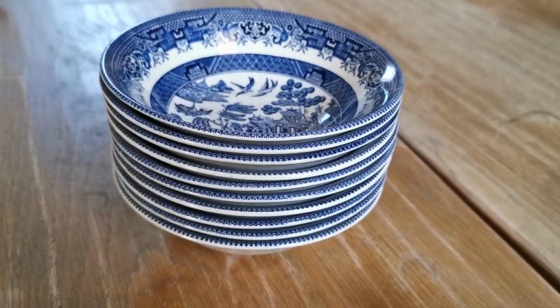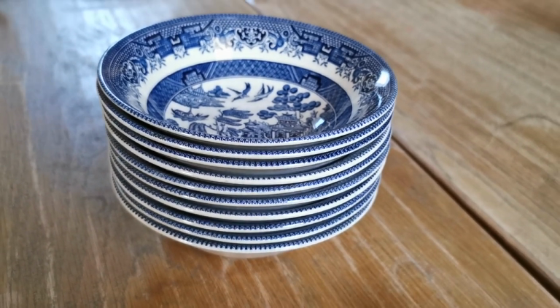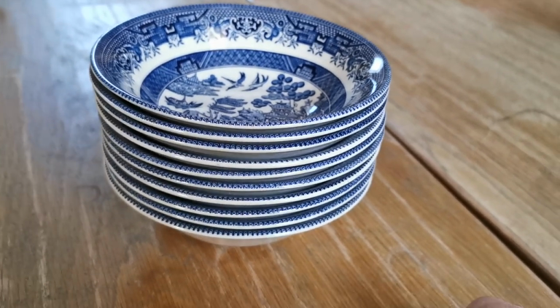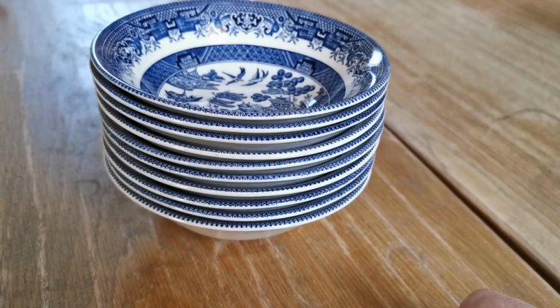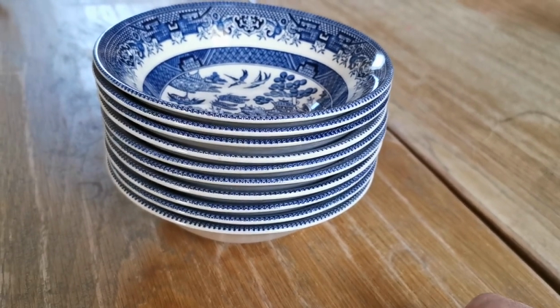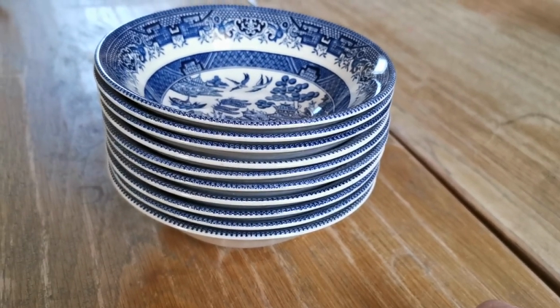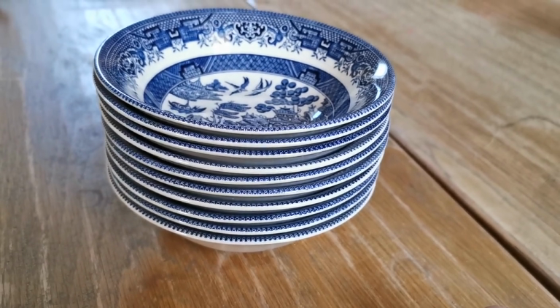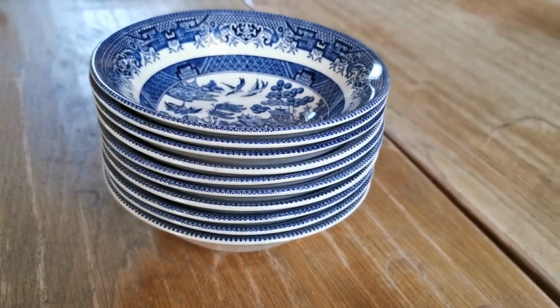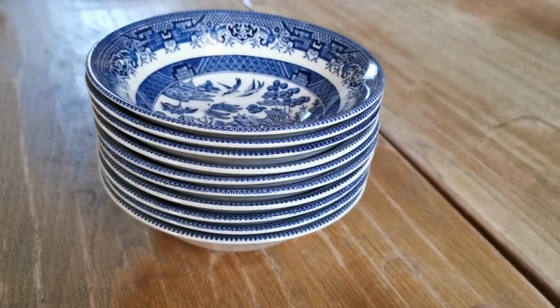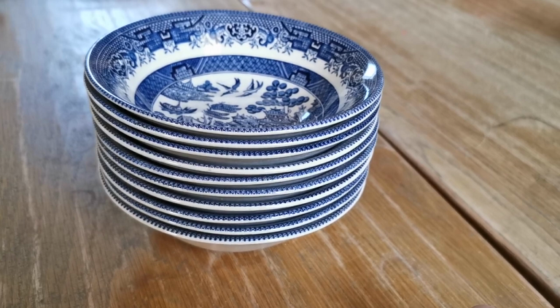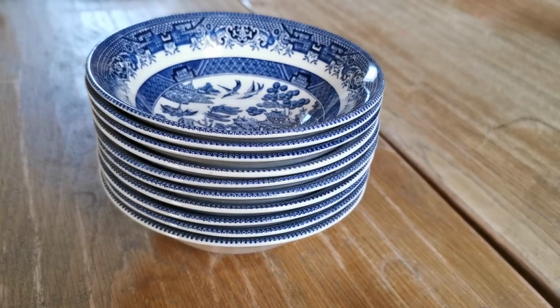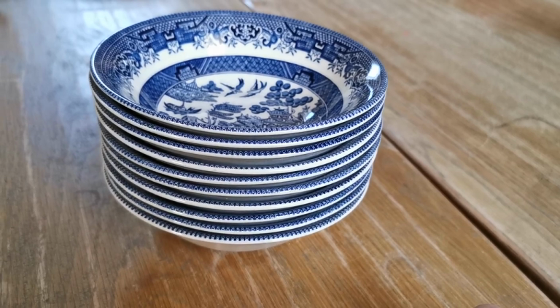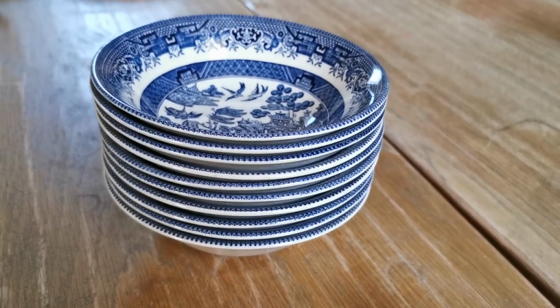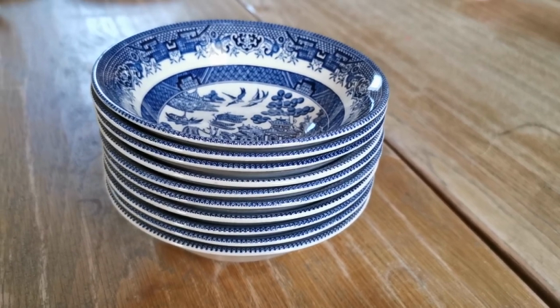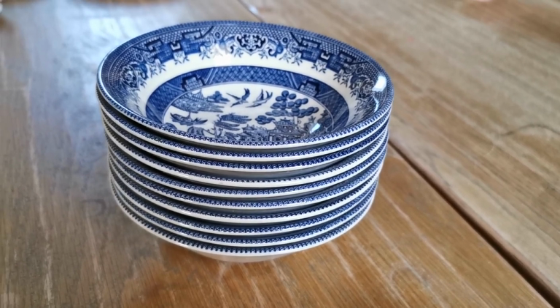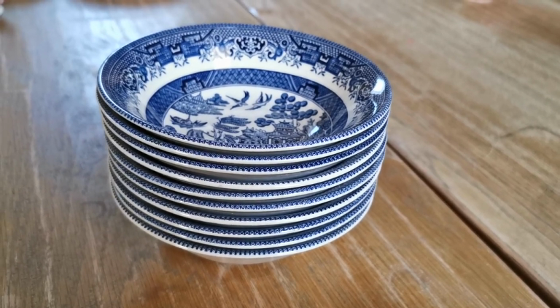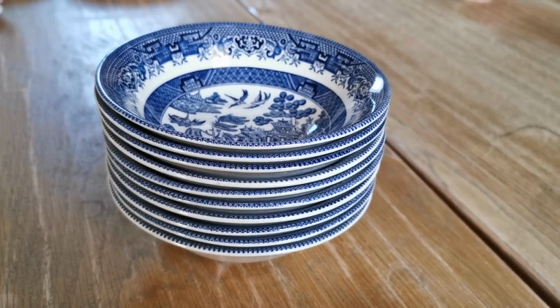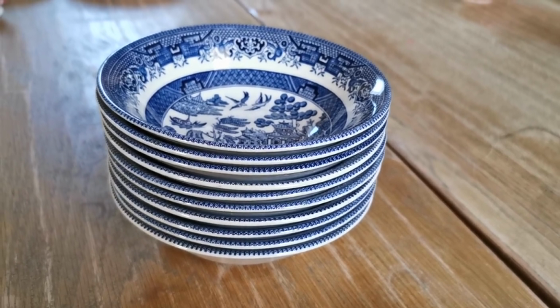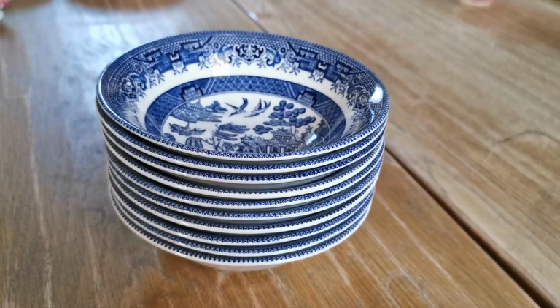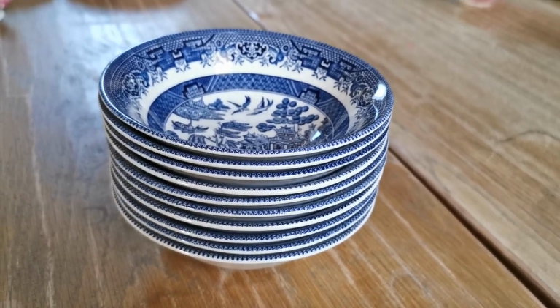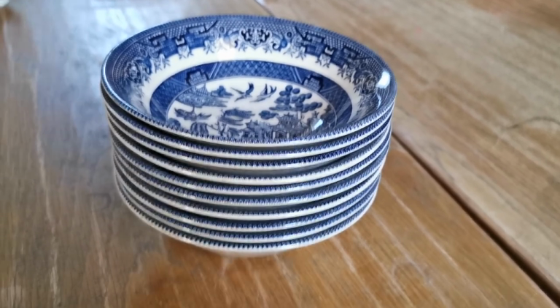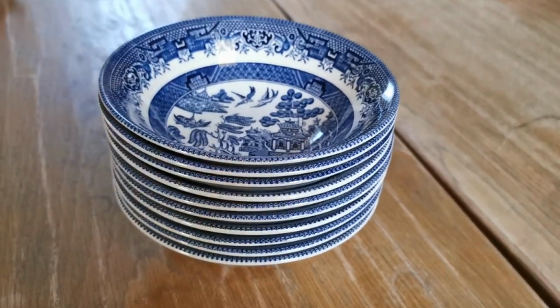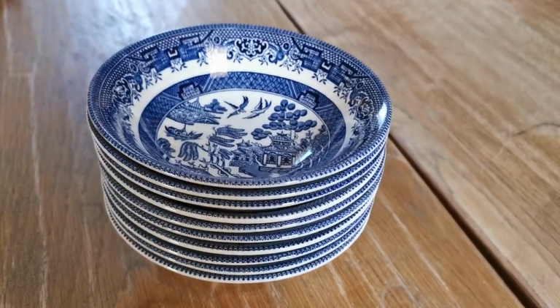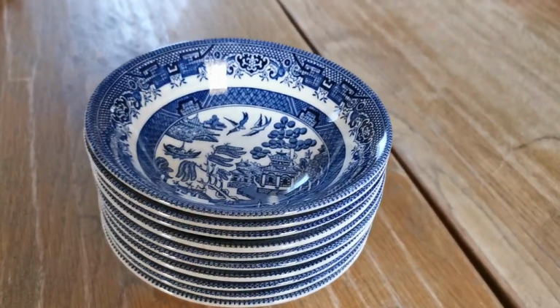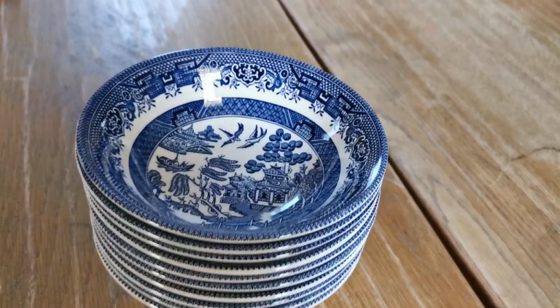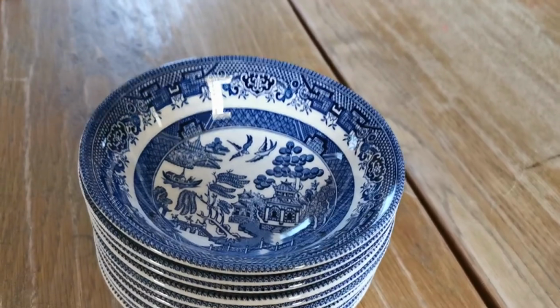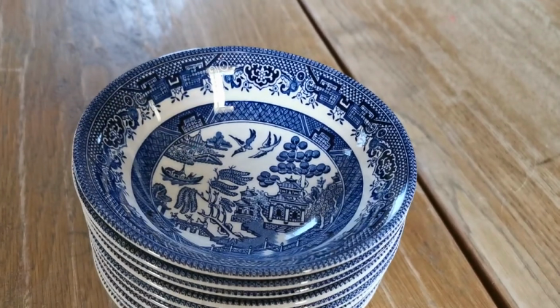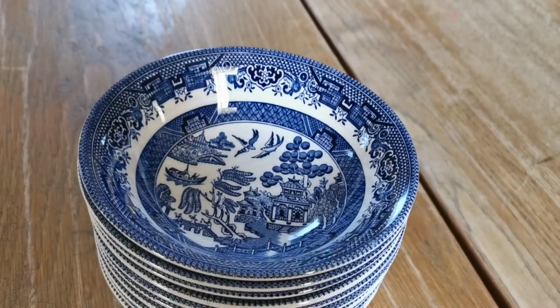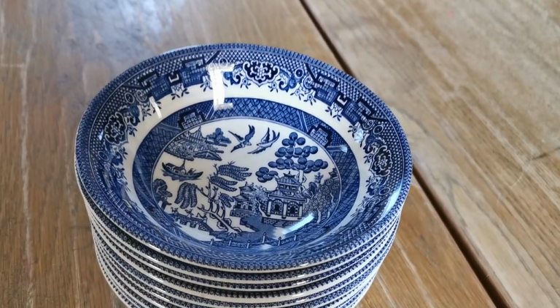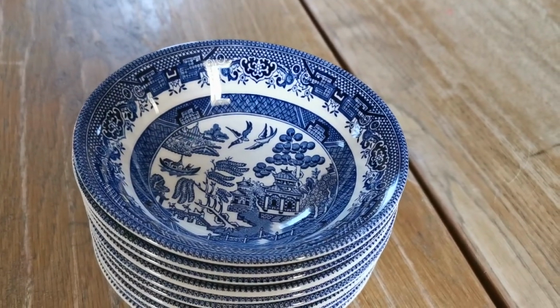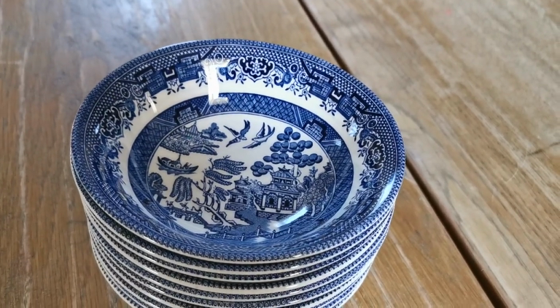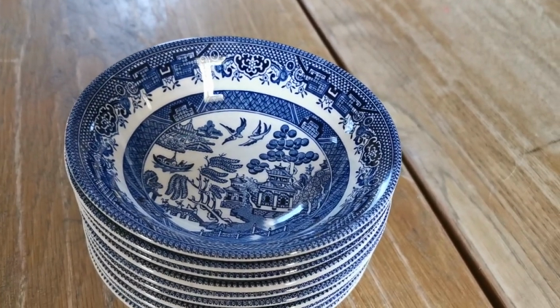We've got a stack of around 8 to 11 of these from my reckoning, and they're going on sale this morning from the Vintage and Farmhouse Antiques website. So if you're a fan of early Churchill Blue Willow and you'd like some more cereal, oatmeal, or dessert bowls—